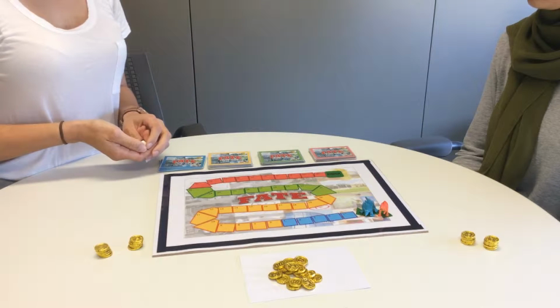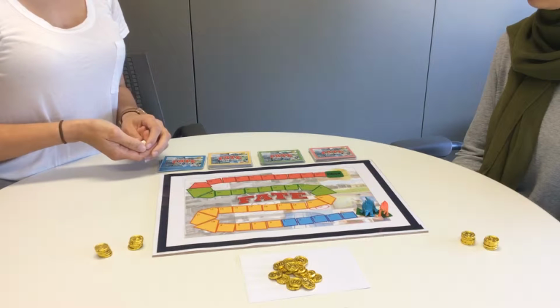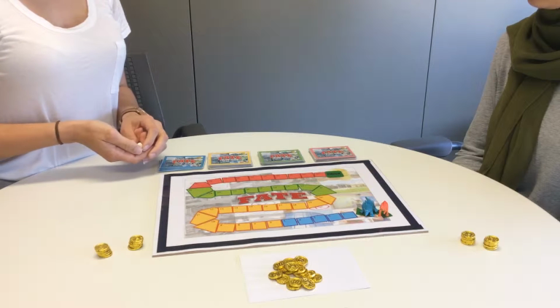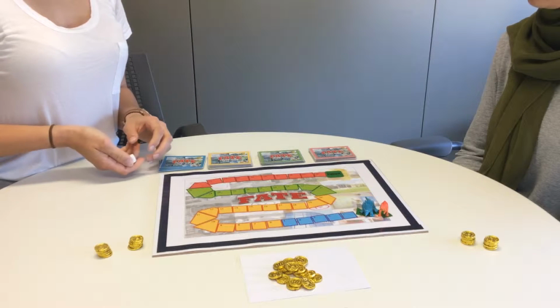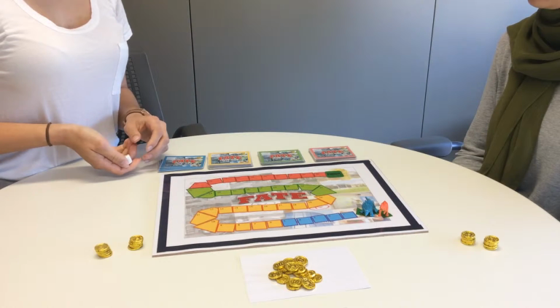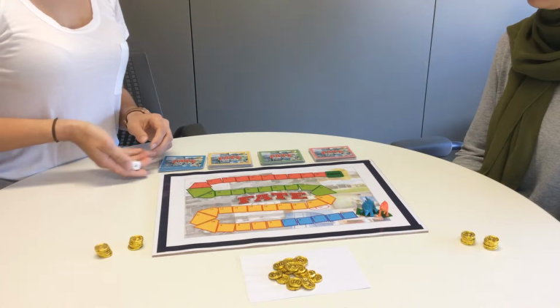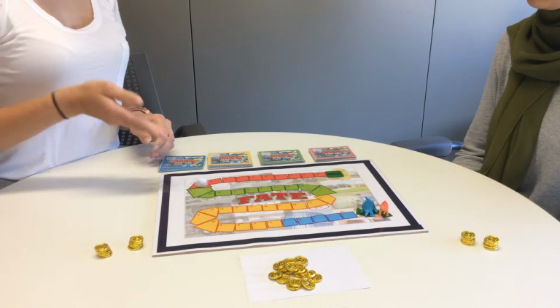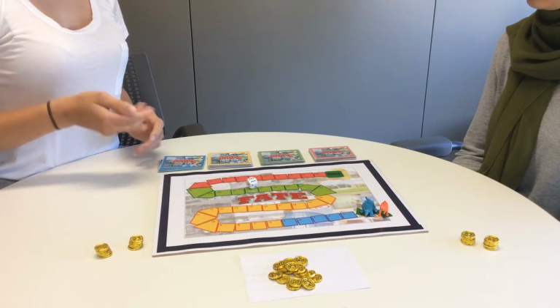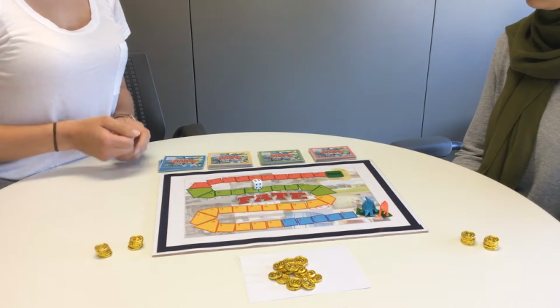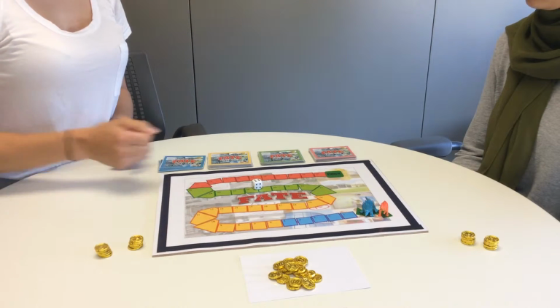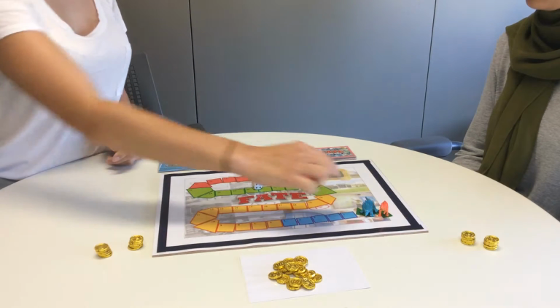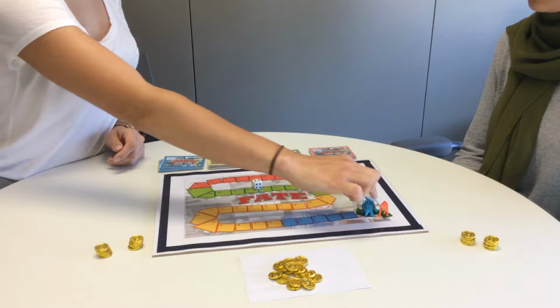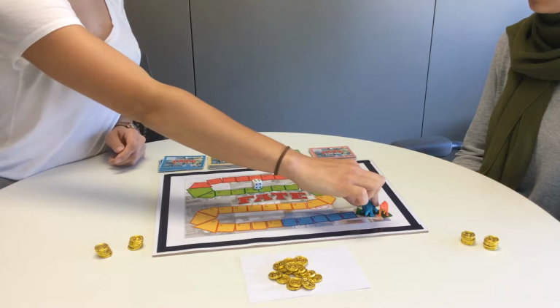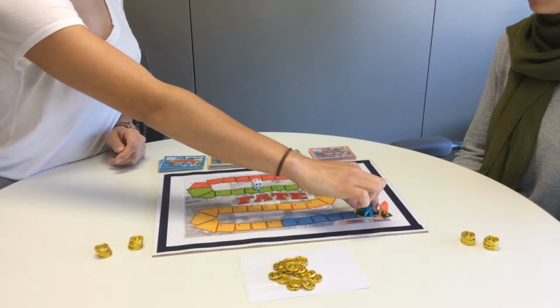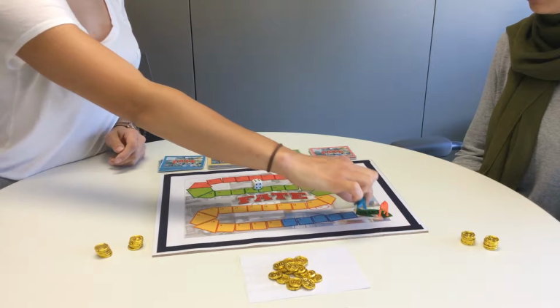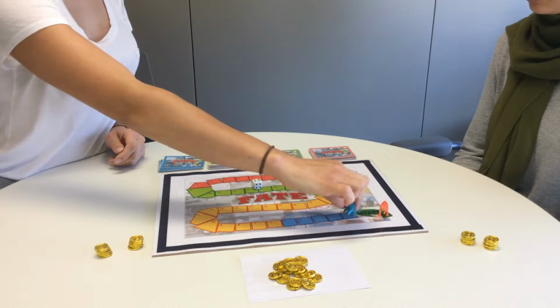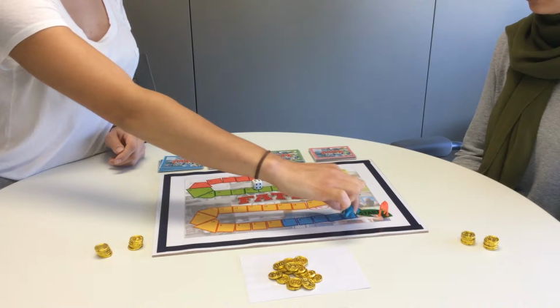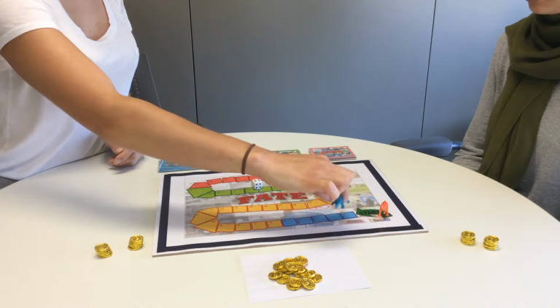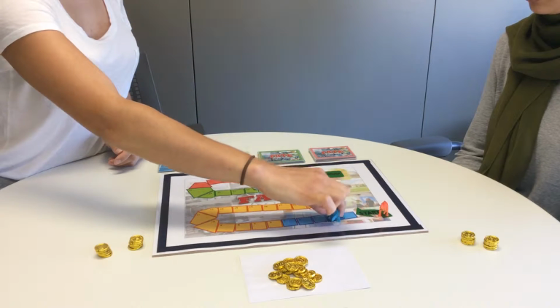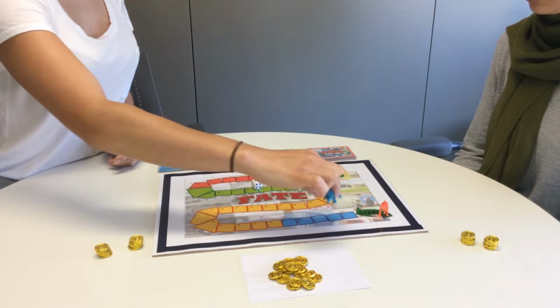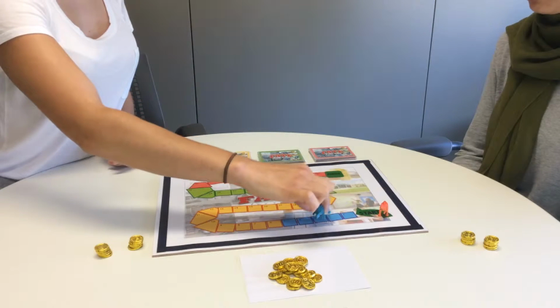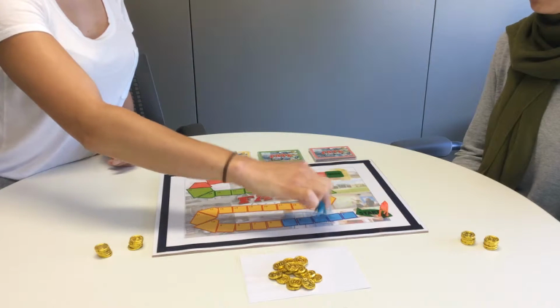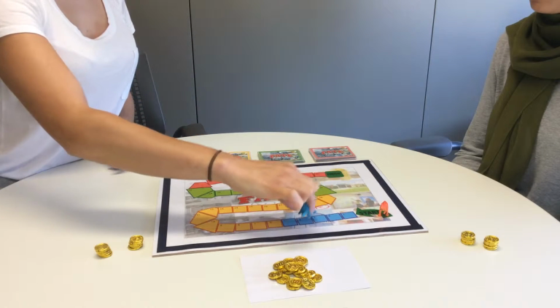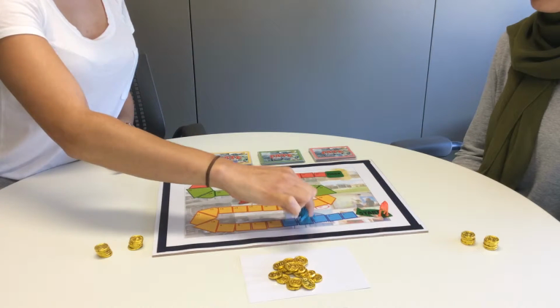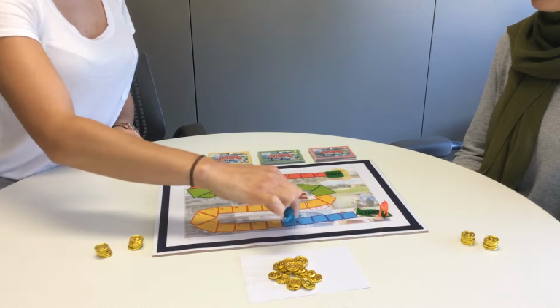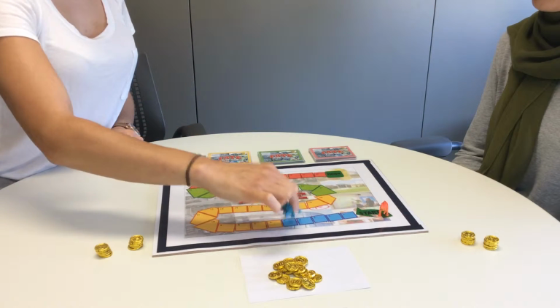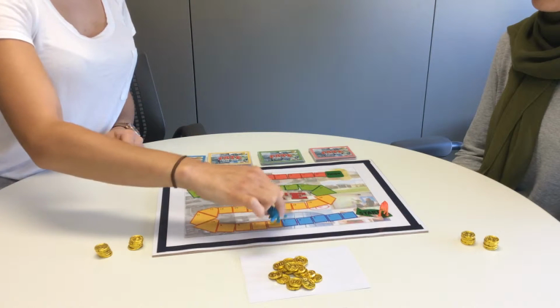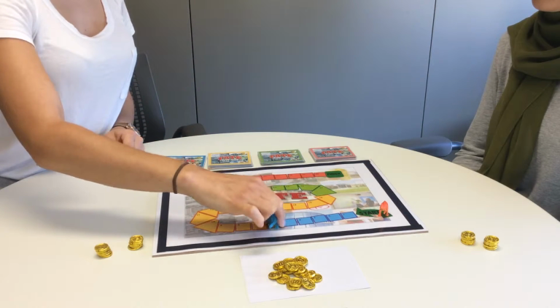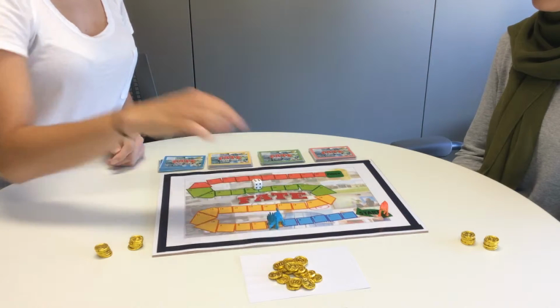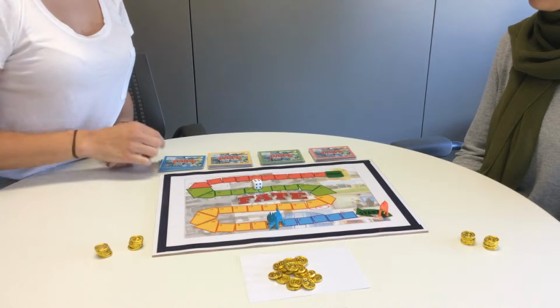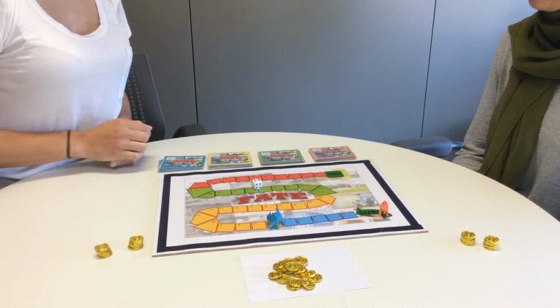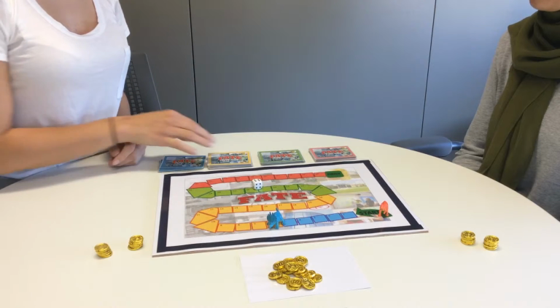On the board, the spaces are numbered 1 through to 40. Each space has a corresponding fate card, which is also numbered 1 through to 40.